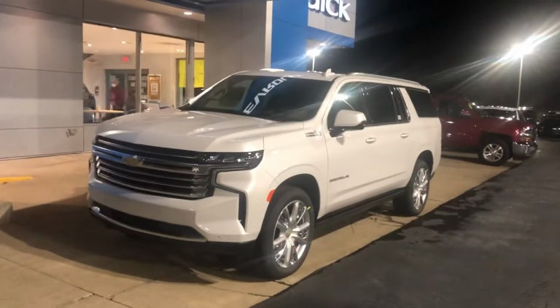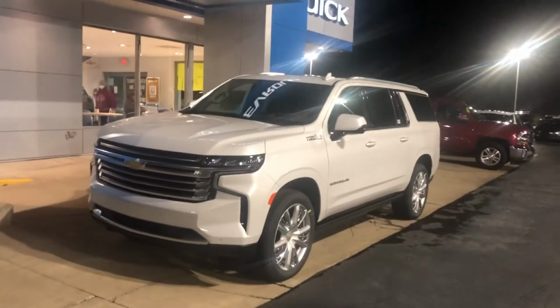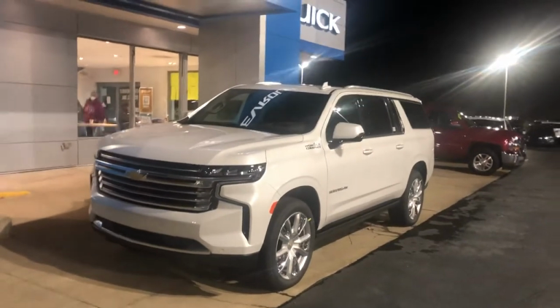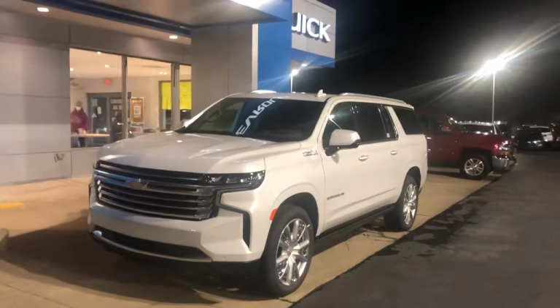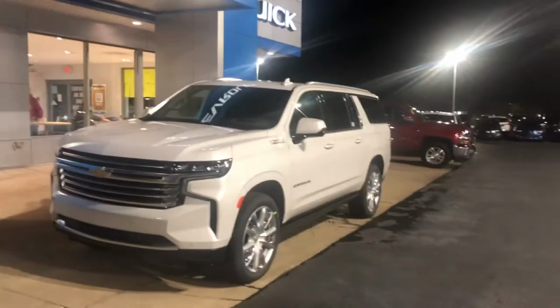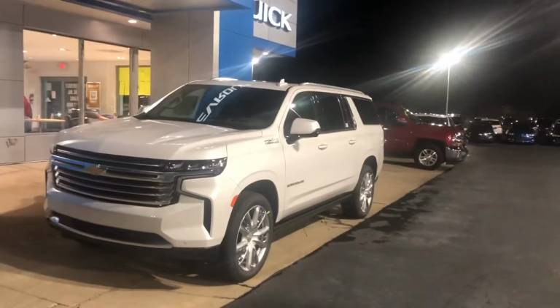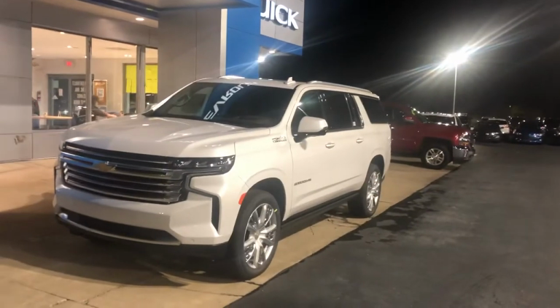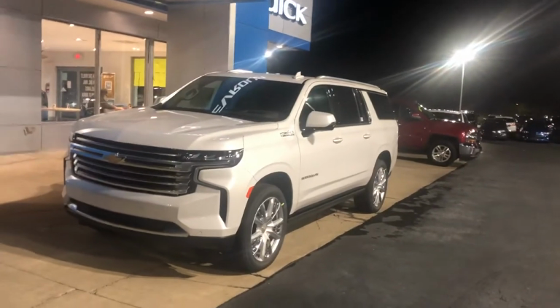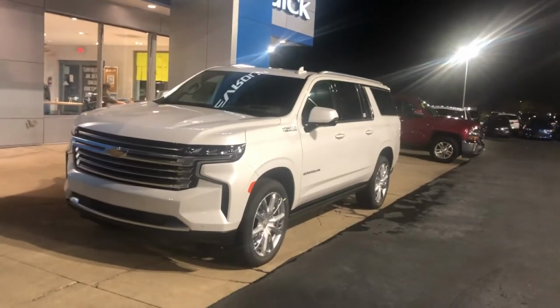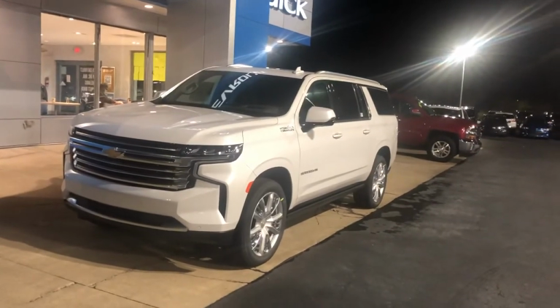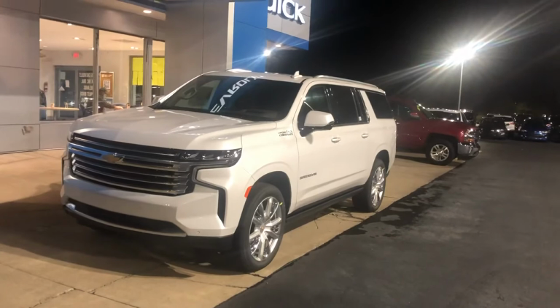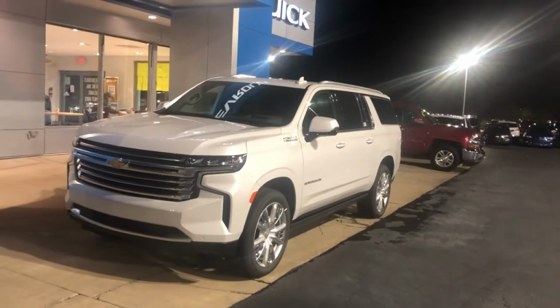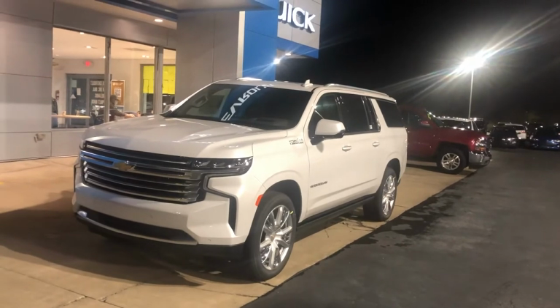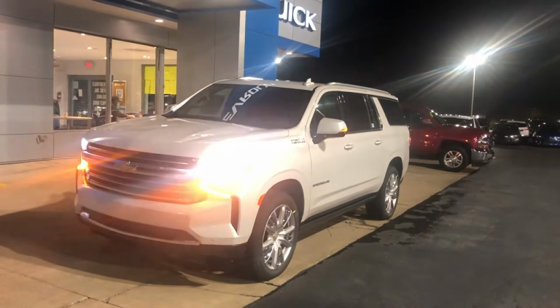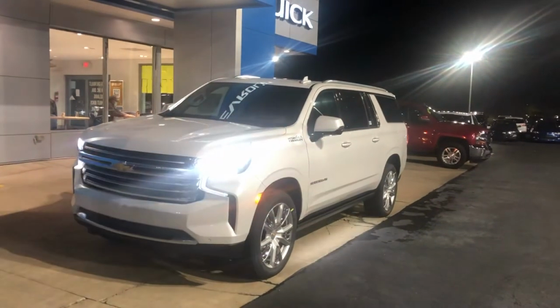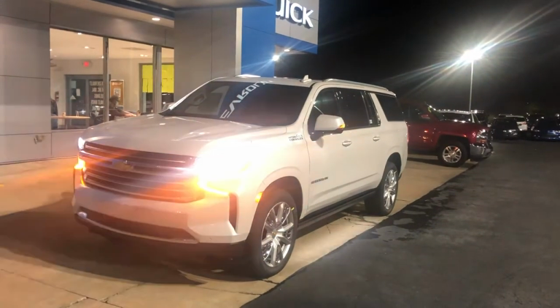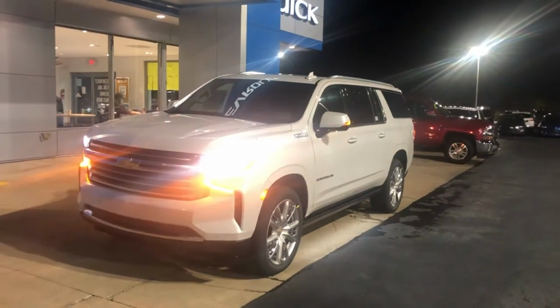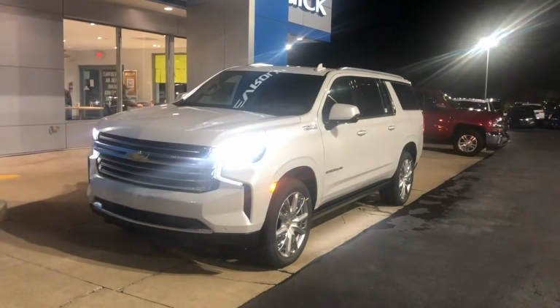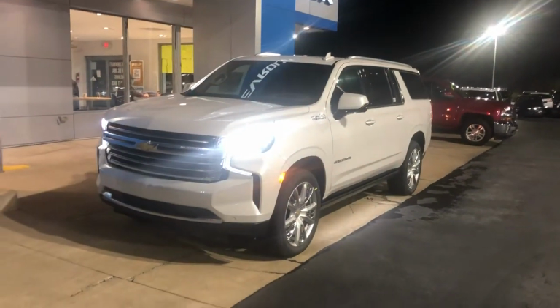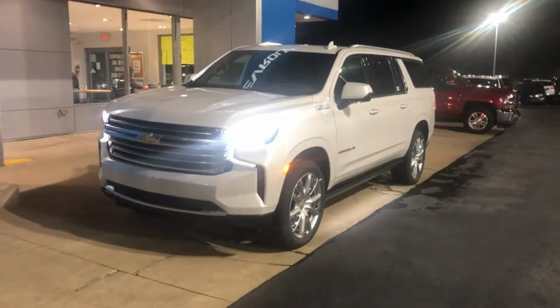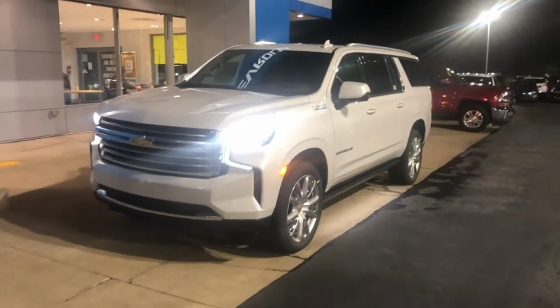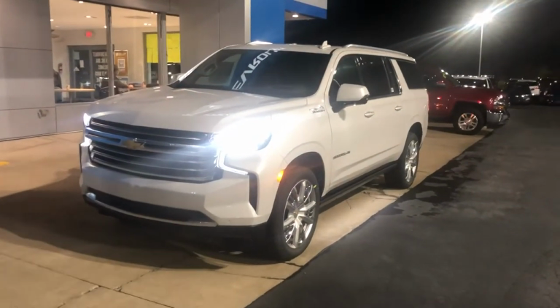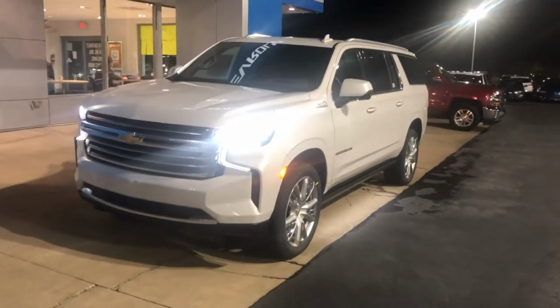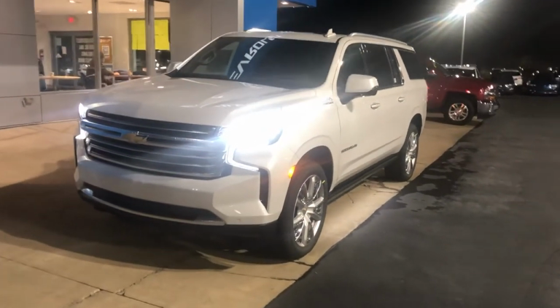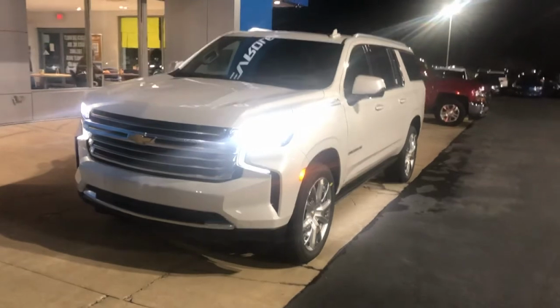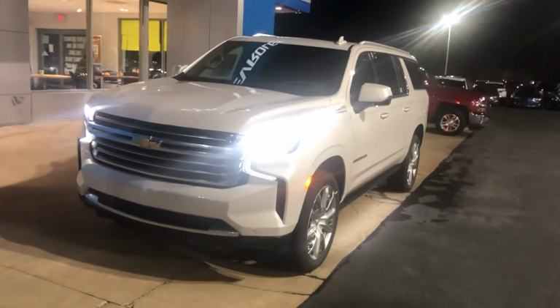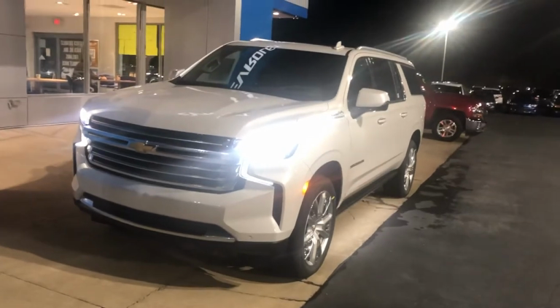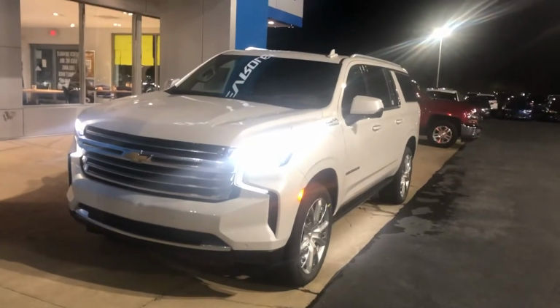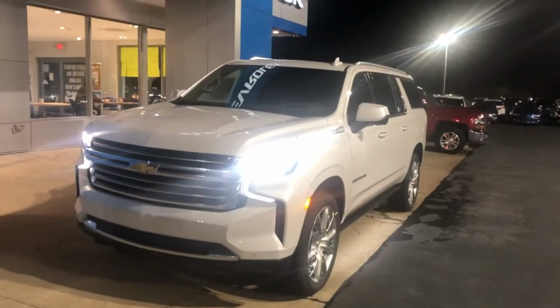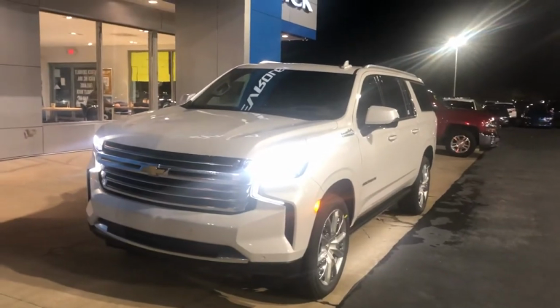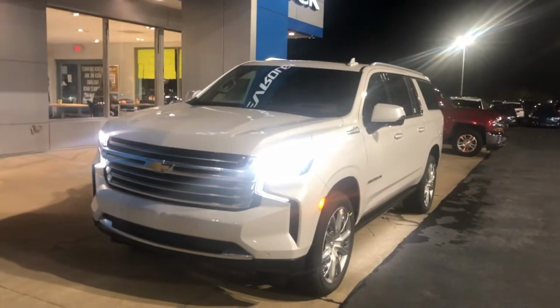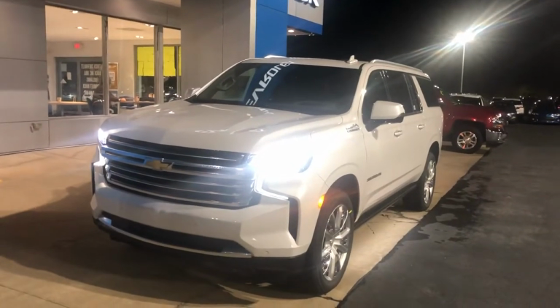Hey Matthew, Tom Biddlecombe with Fireland Chevy Buick here in Norwalk. I just got off the phone with you and I want to come outside and do a quick video so you can see the all-new 2021 Suburban.